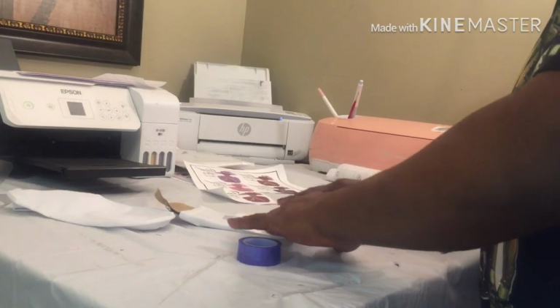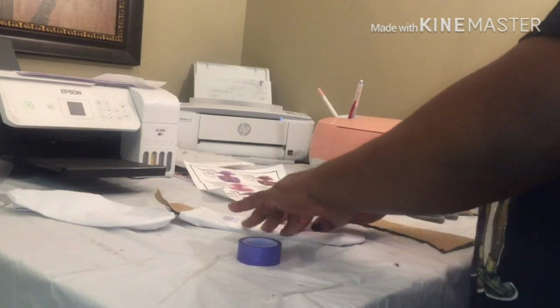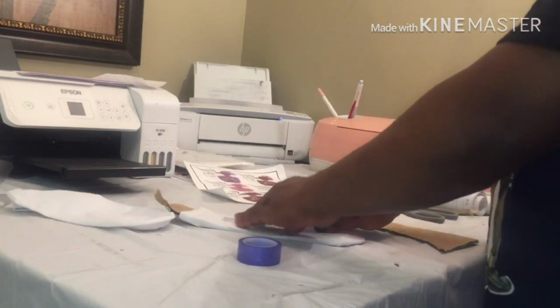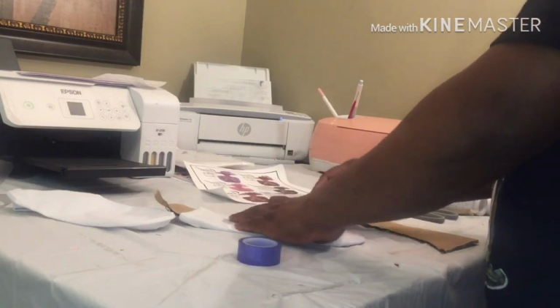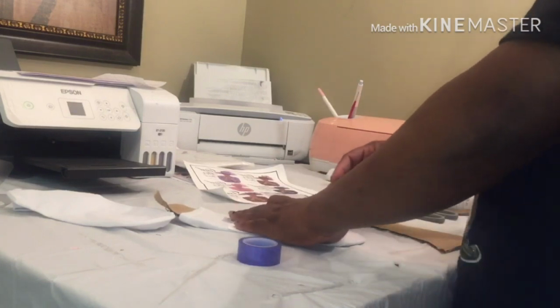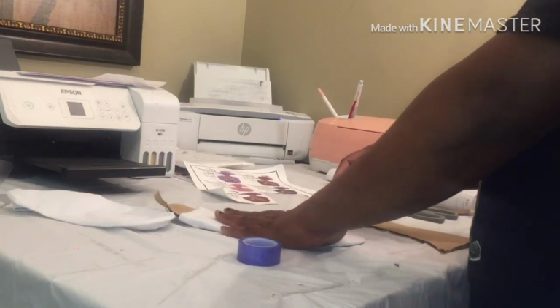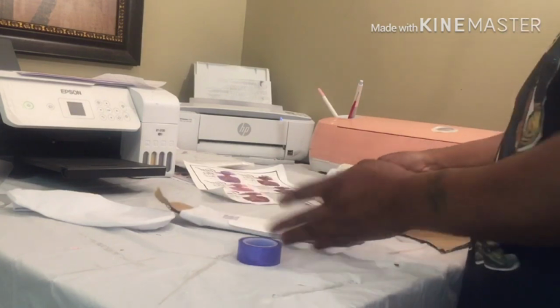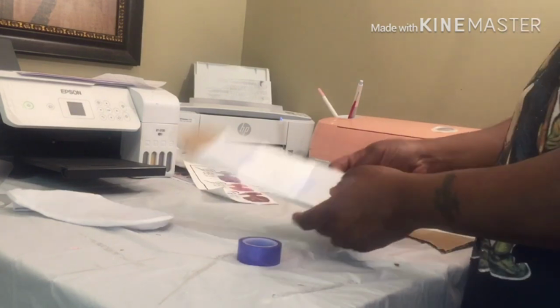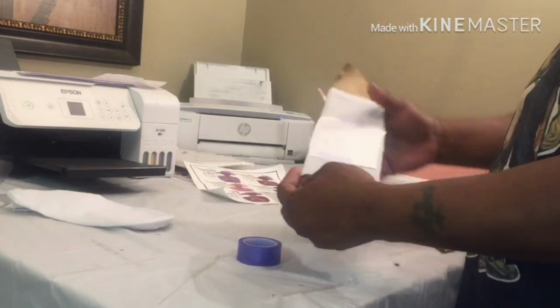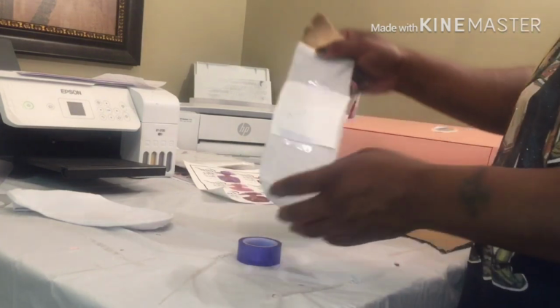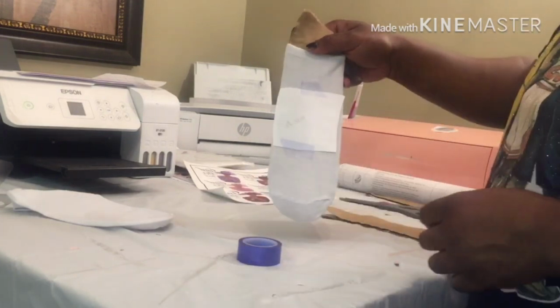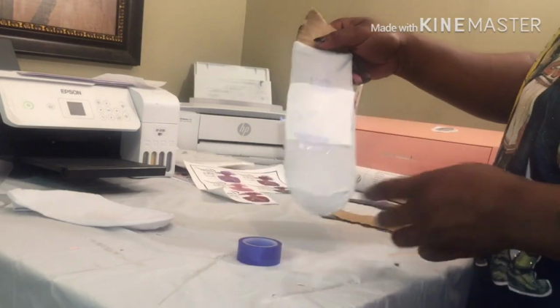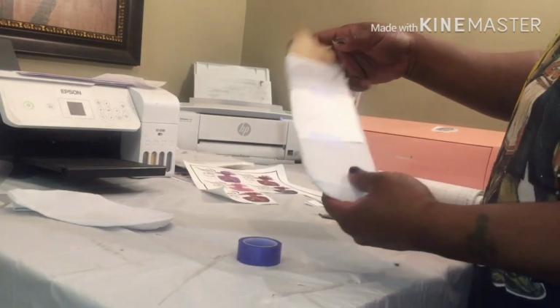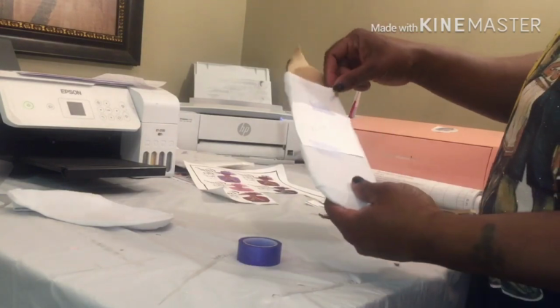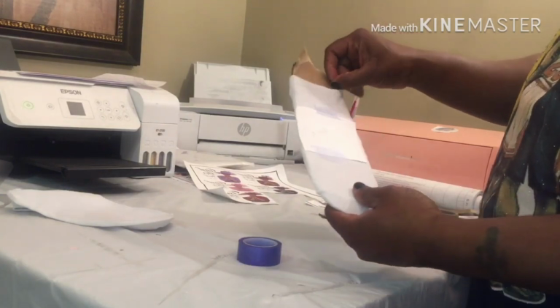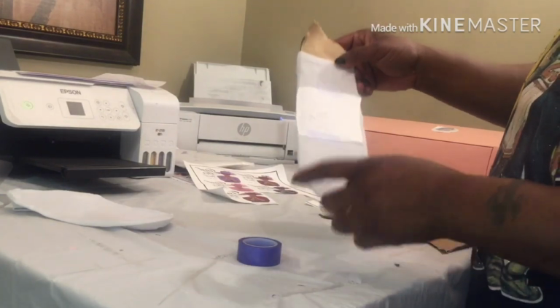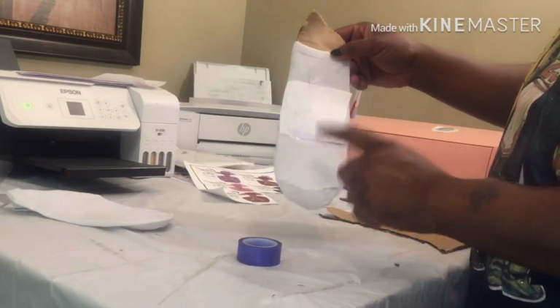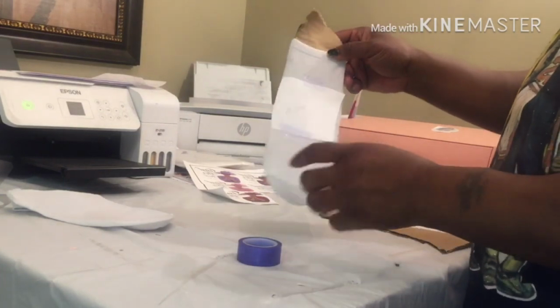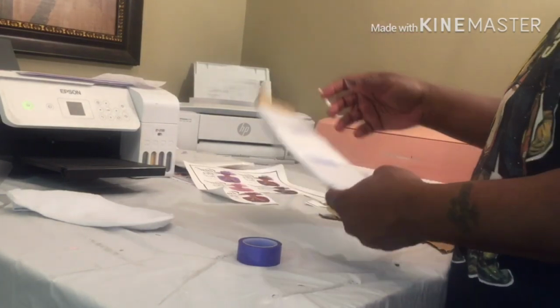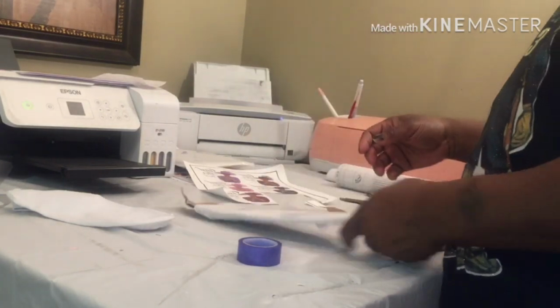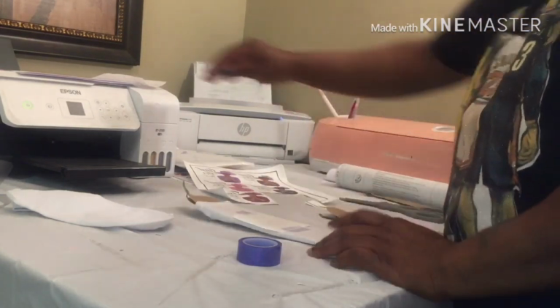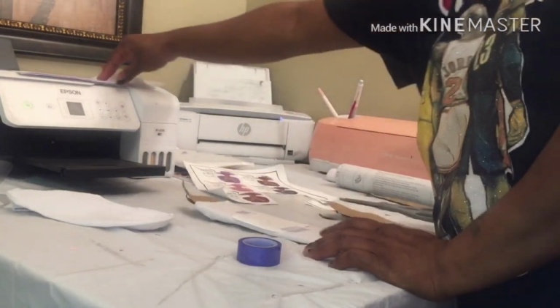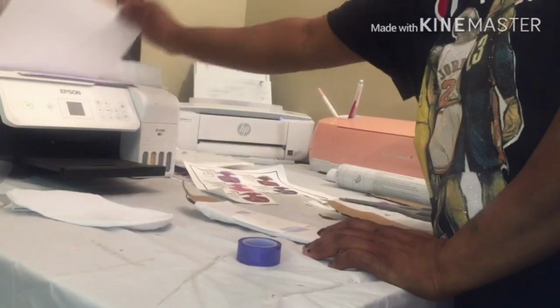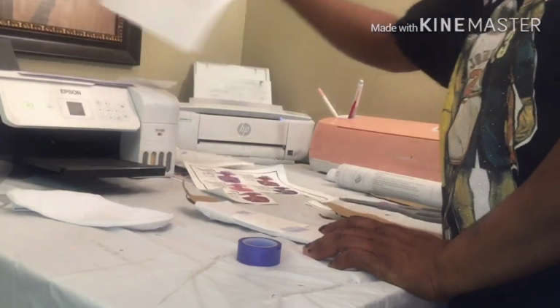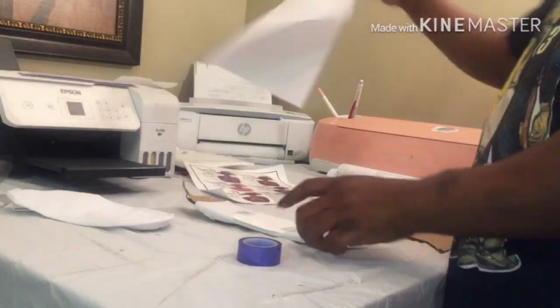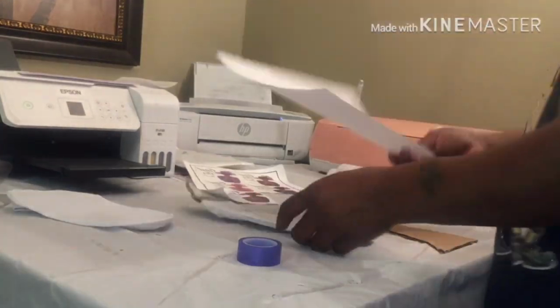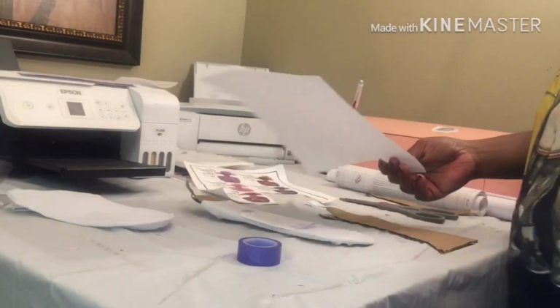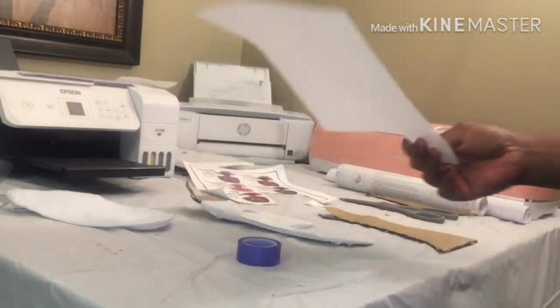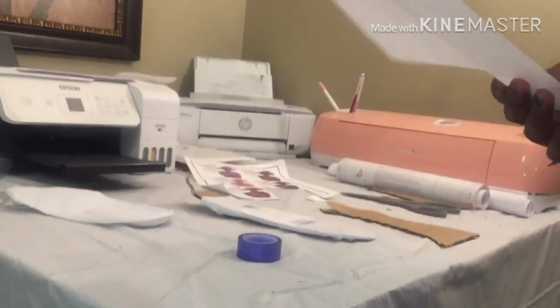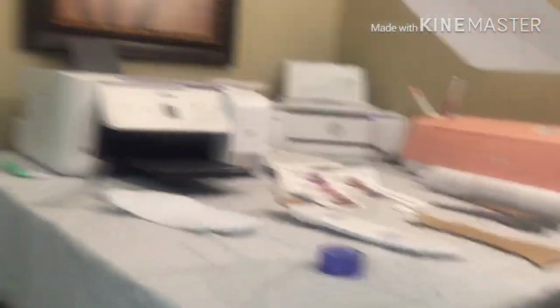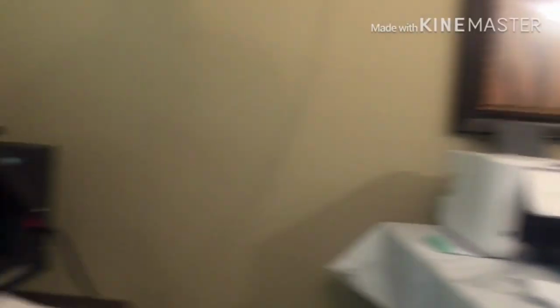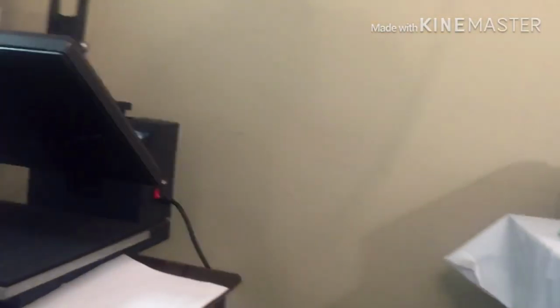The socks are 100% polyester material — when you do sublimation it has to be 100% polyester. This is my bootleg sock template with my sock on it. Grab some paper and head straight over to the heat press.